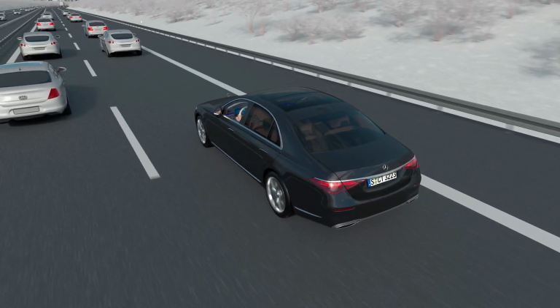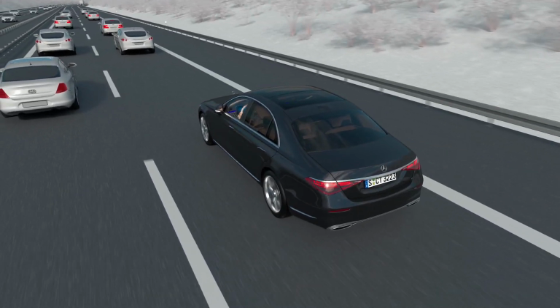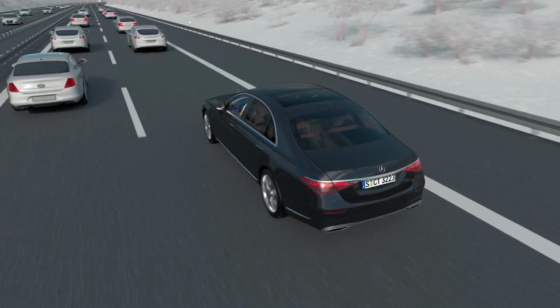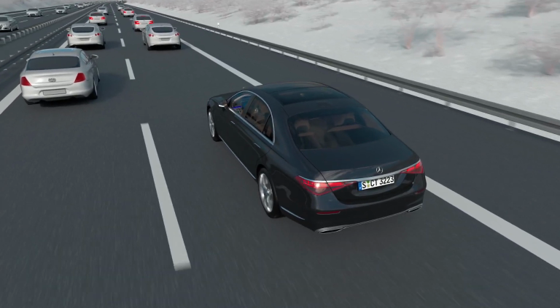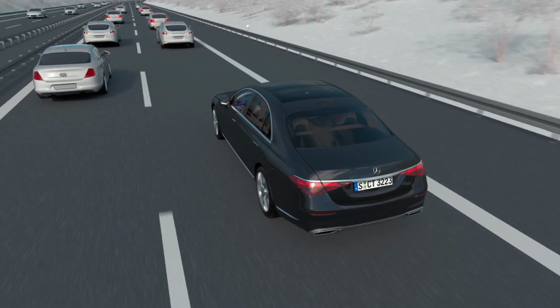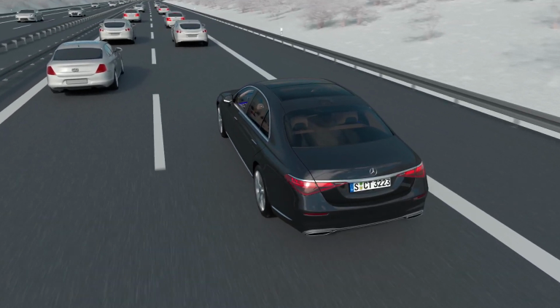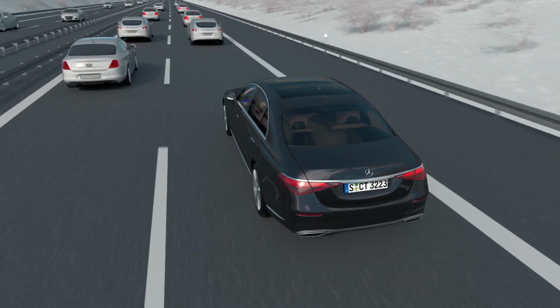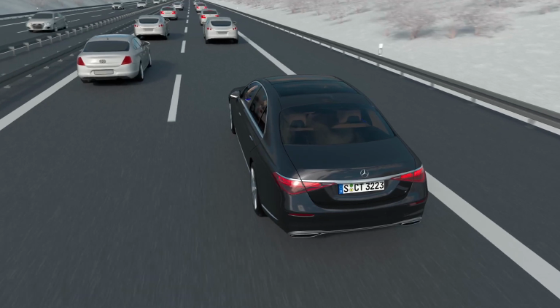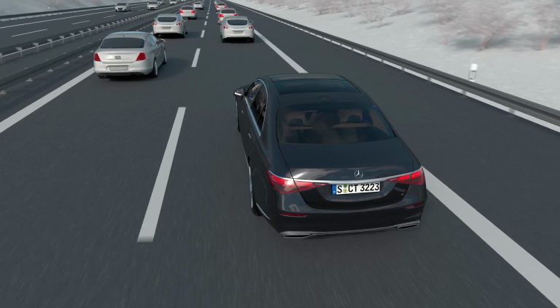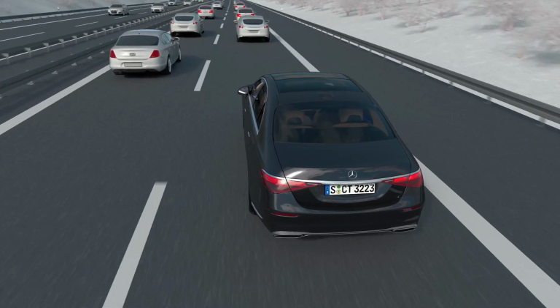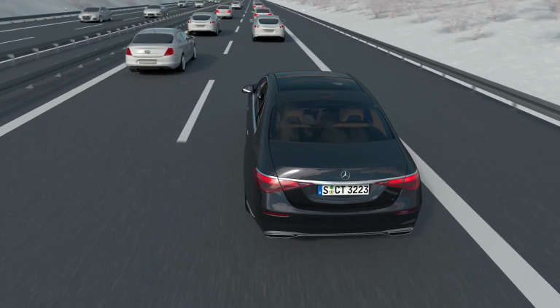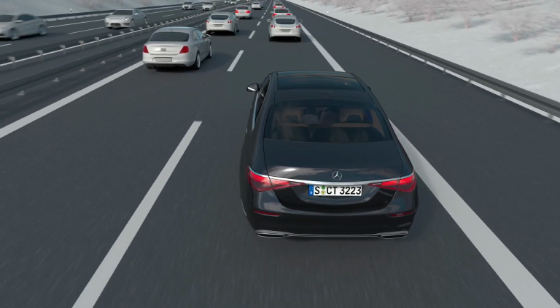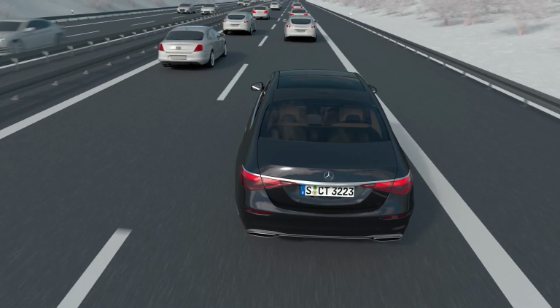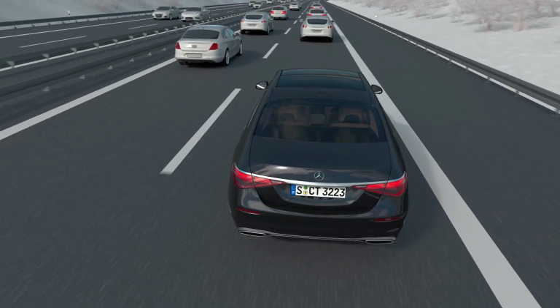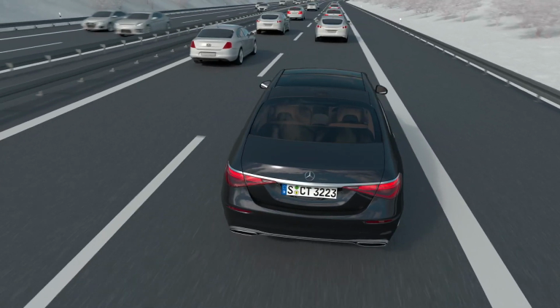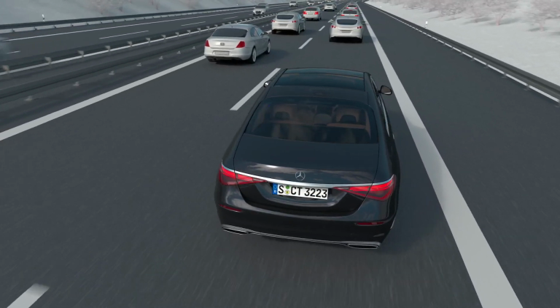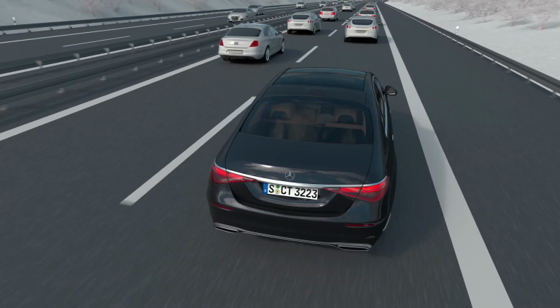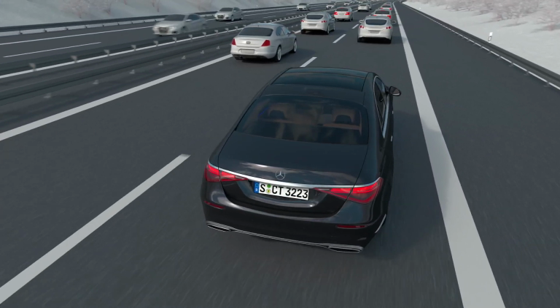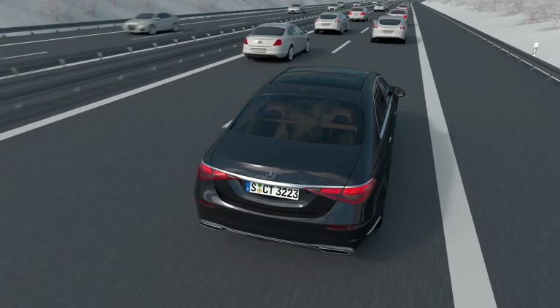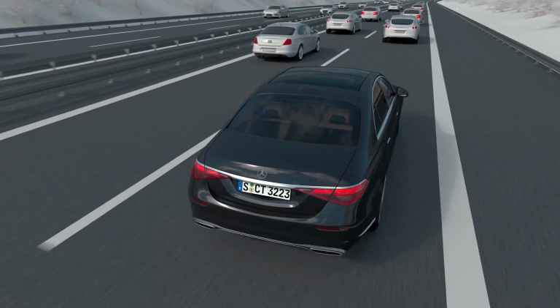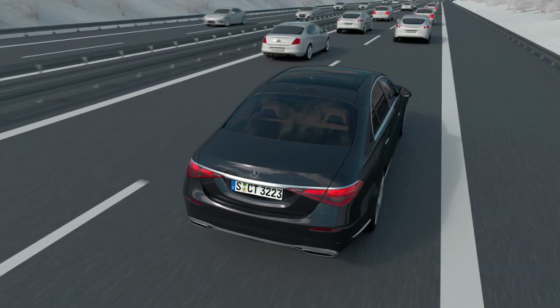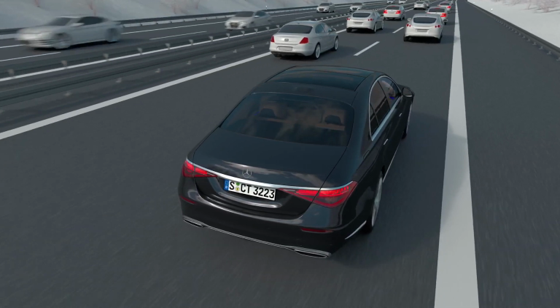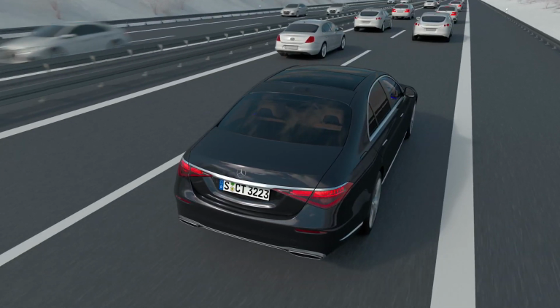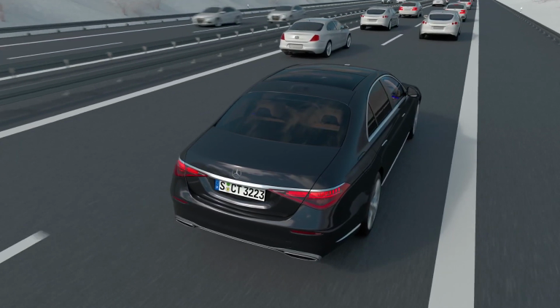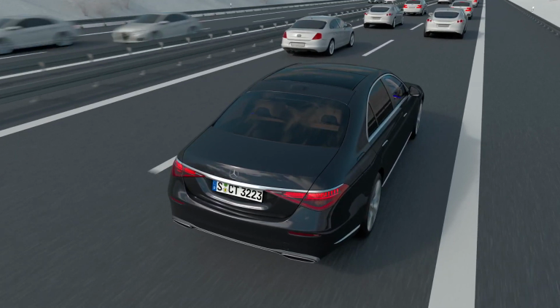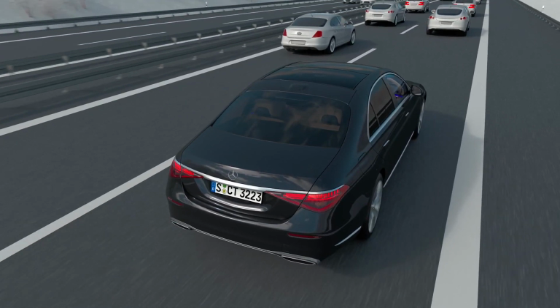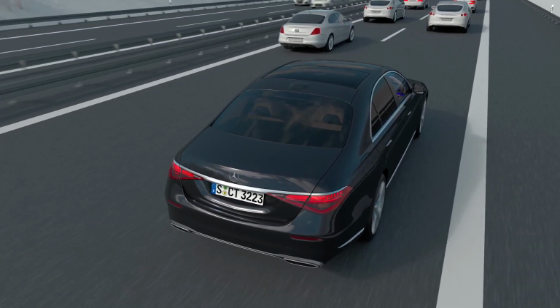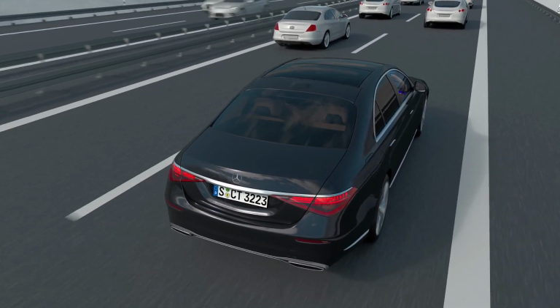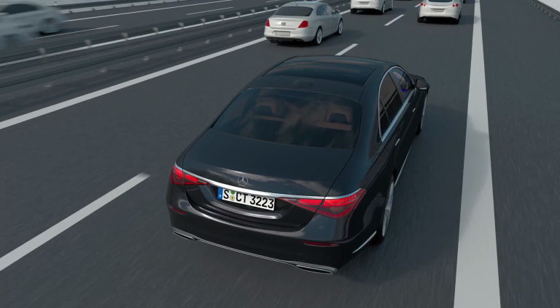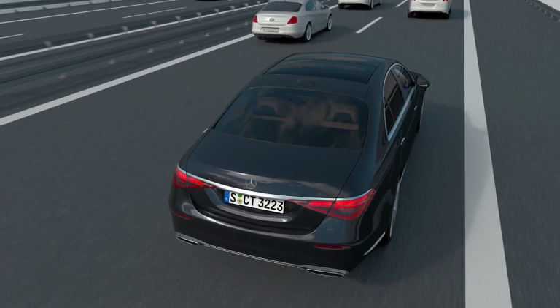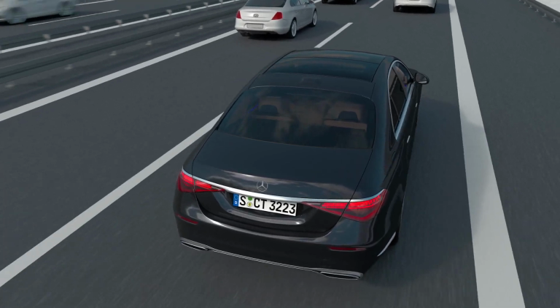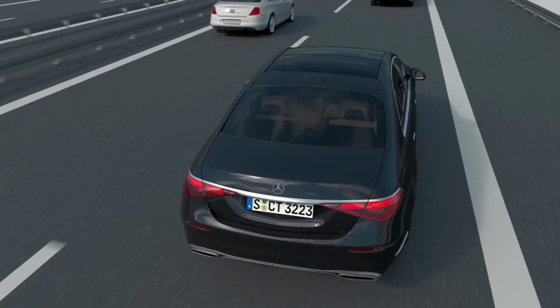As soon as you are driving on an approved motorway section and the necessary conditions are met, you can activate DrivePilot. This includes, among other things, a vehicle ahead in traffic jams below 60 kilometers per hour and a road with appropriate lane markings.